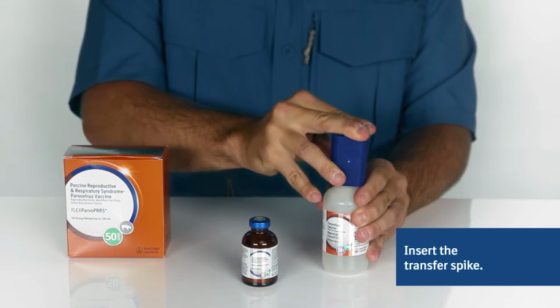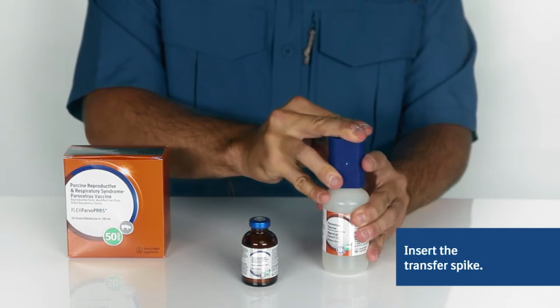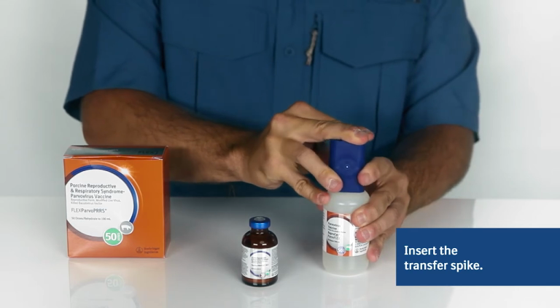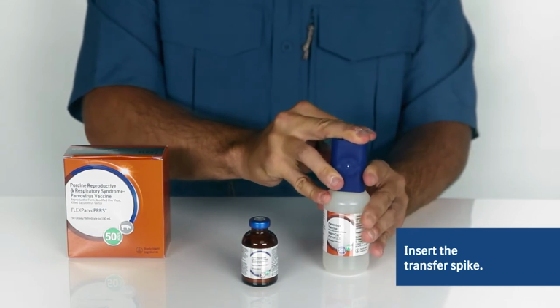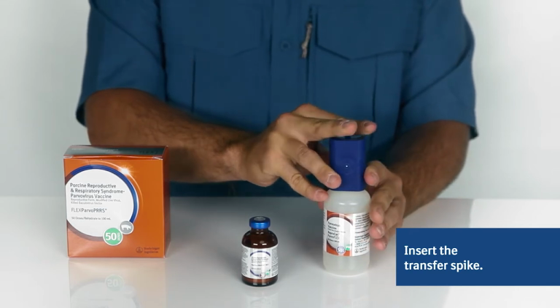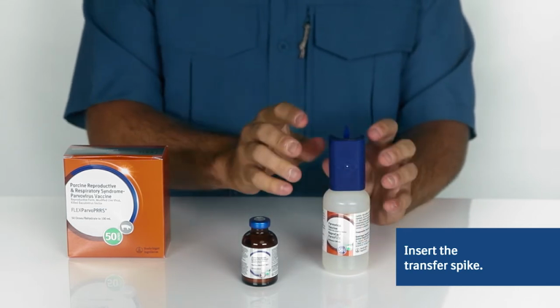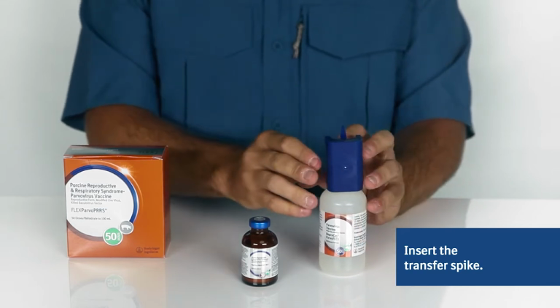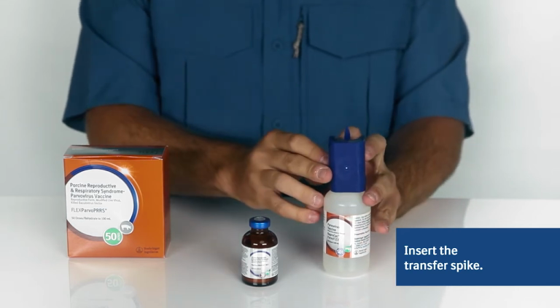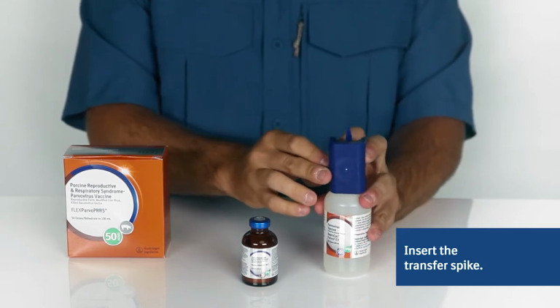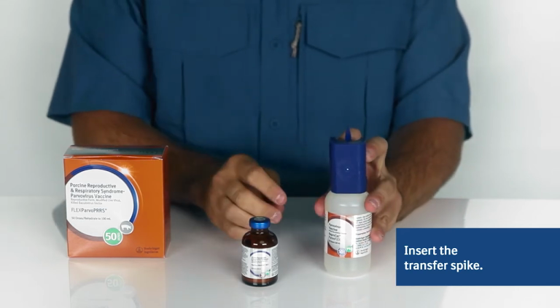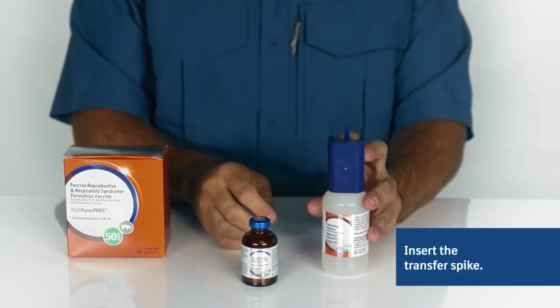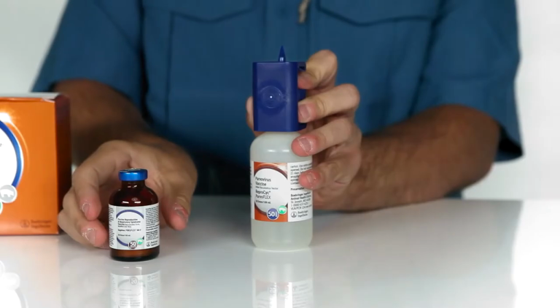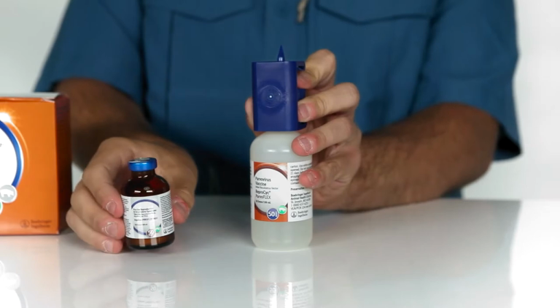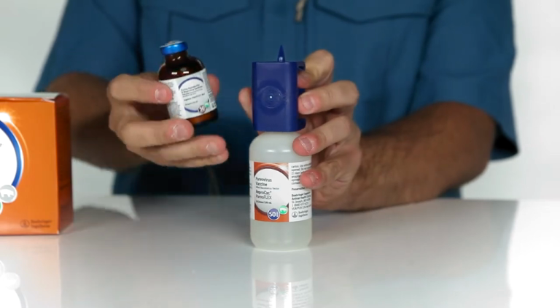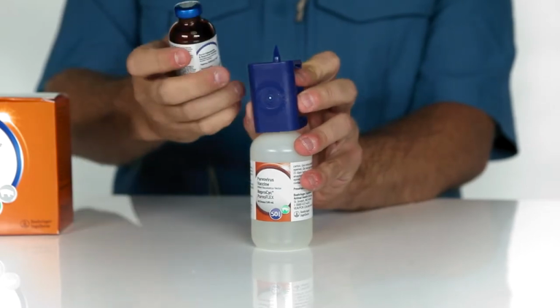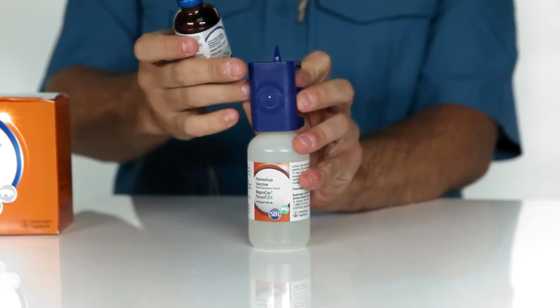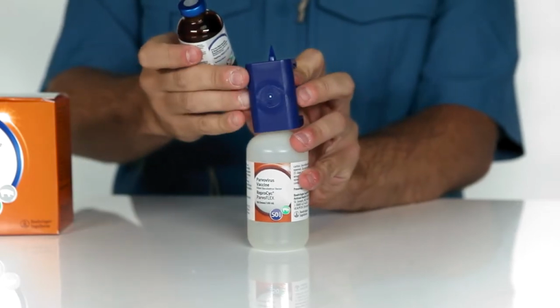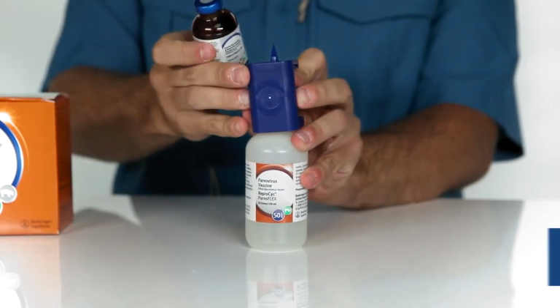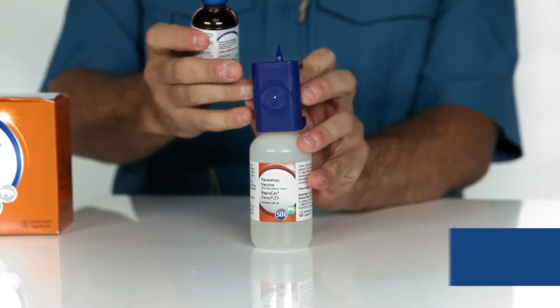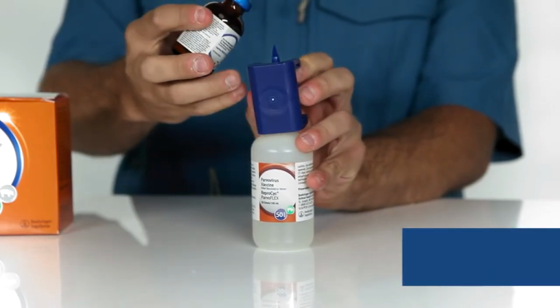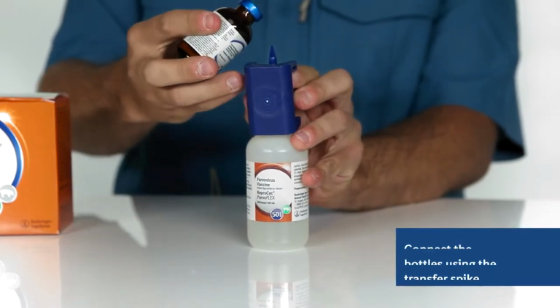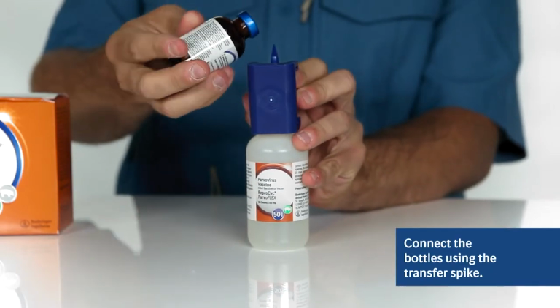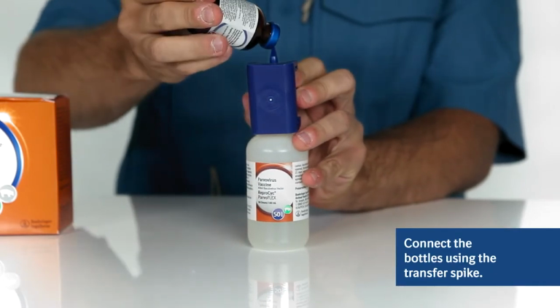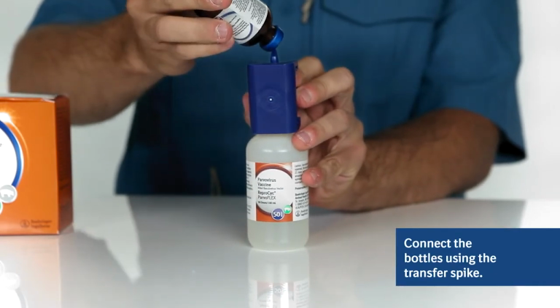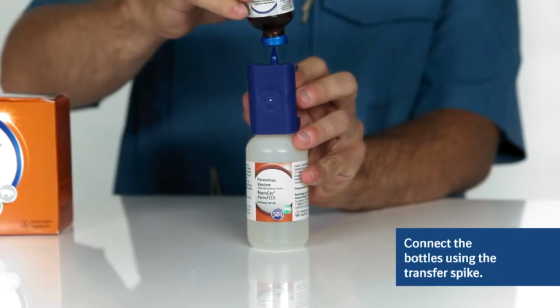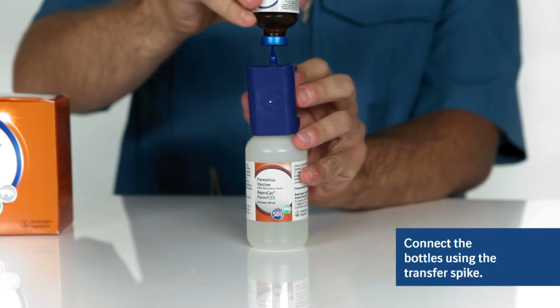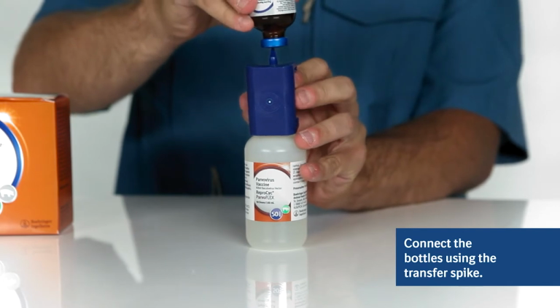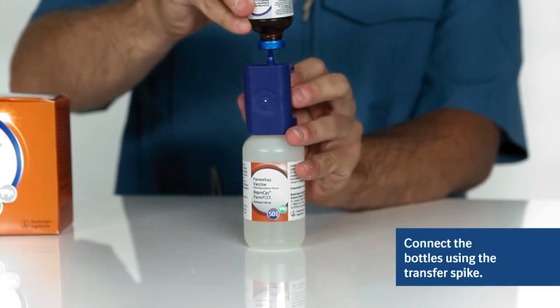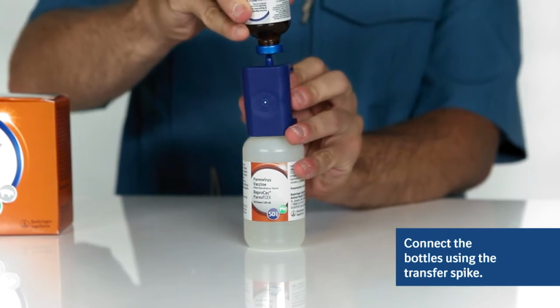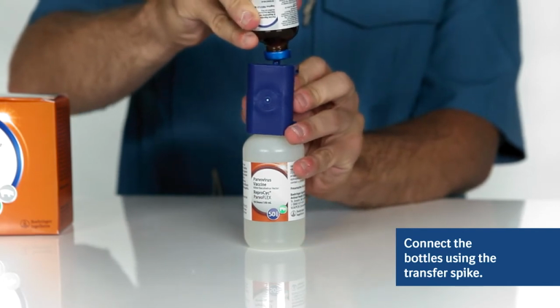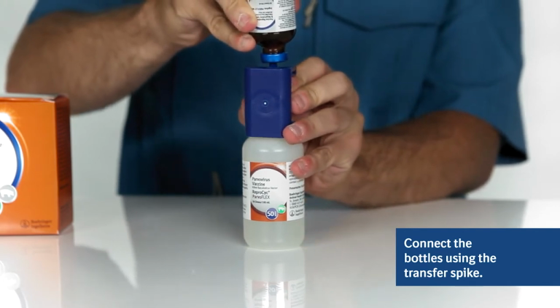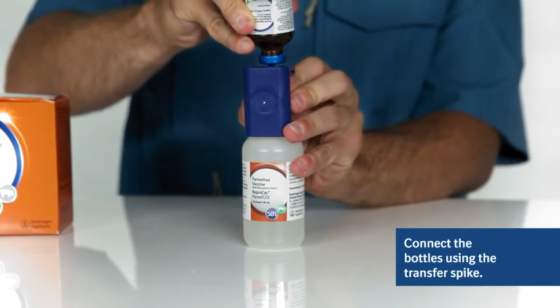Once the transfer spike is fully inserted, remove the other end cap. Next, slowly insert the vented transfer spike into the IngleVac PERSFlex MLV vaccine bottle, releasing the vacuum.